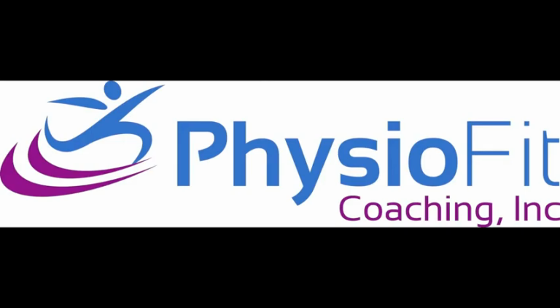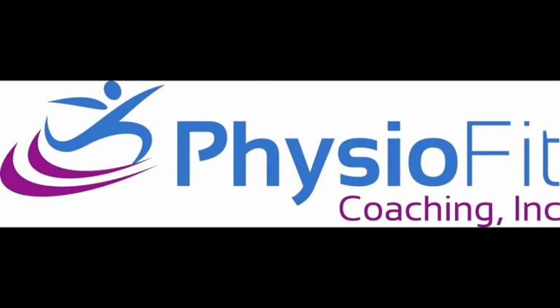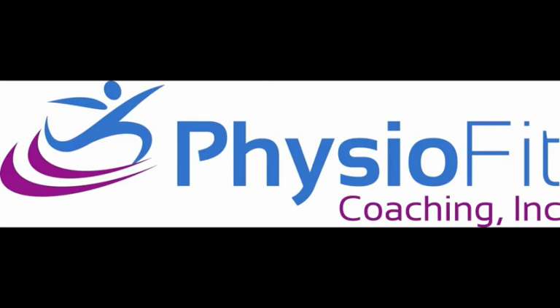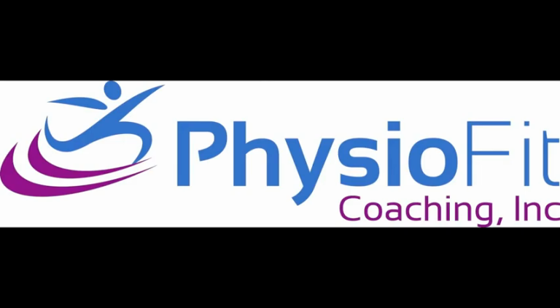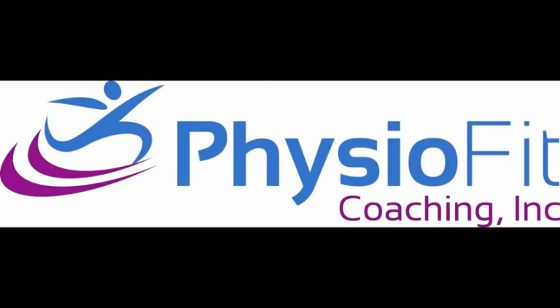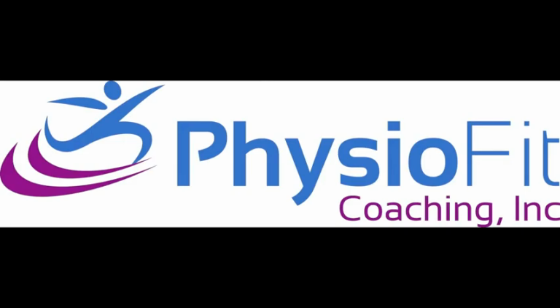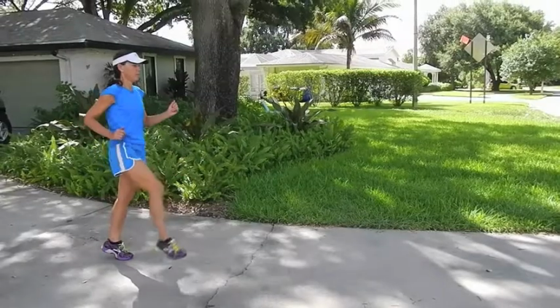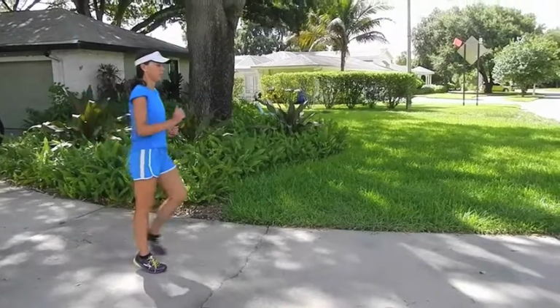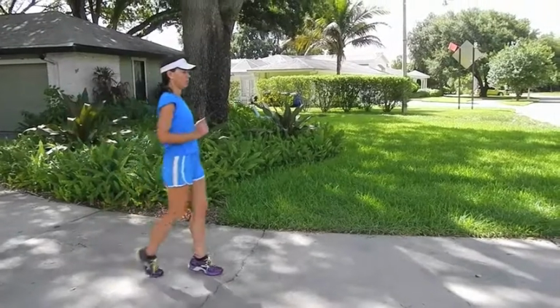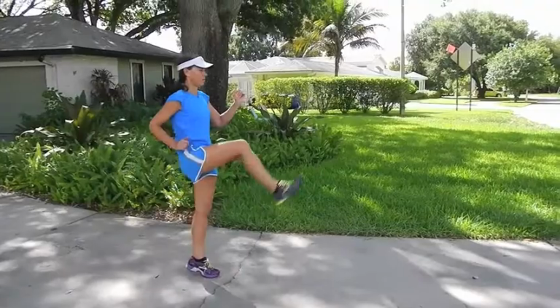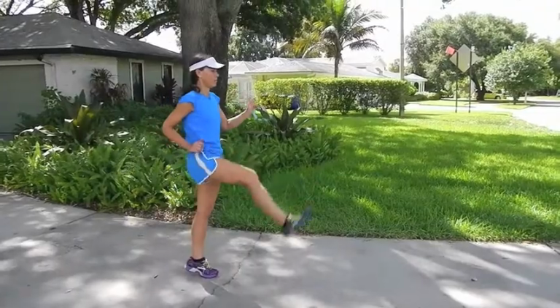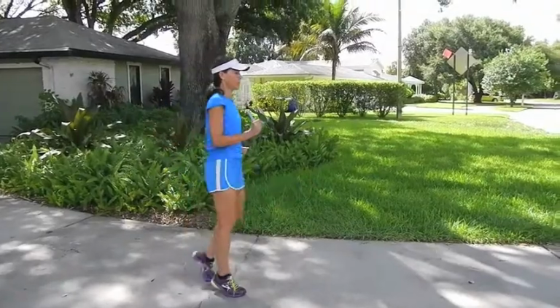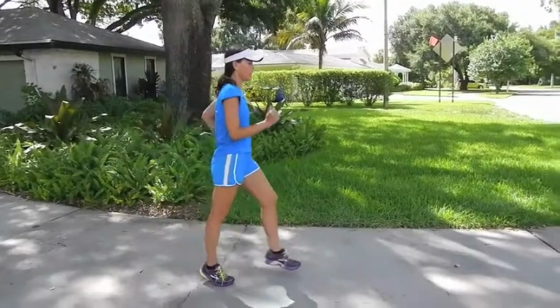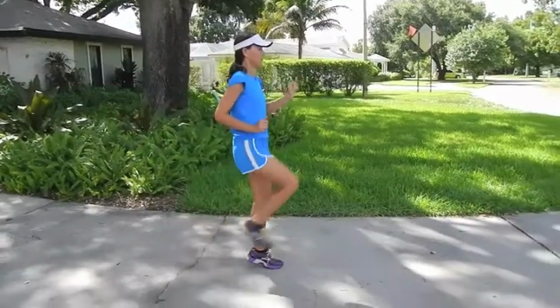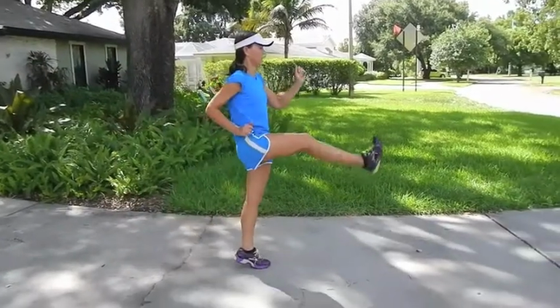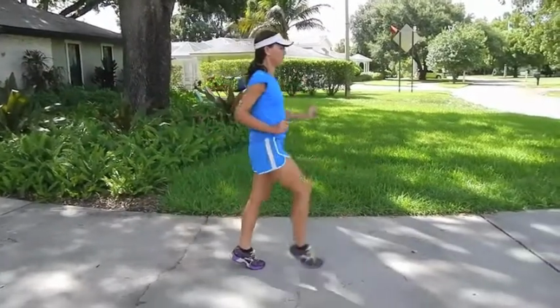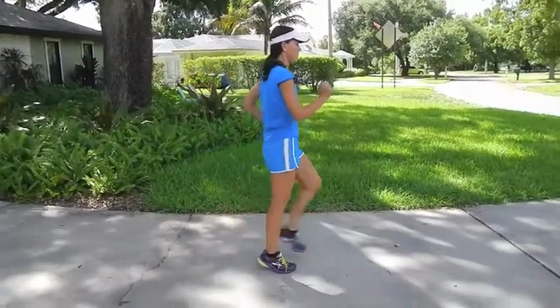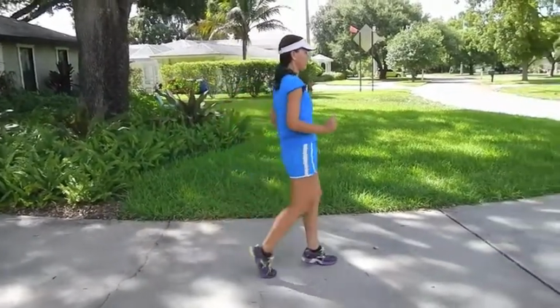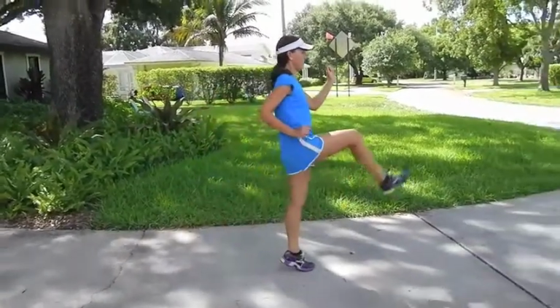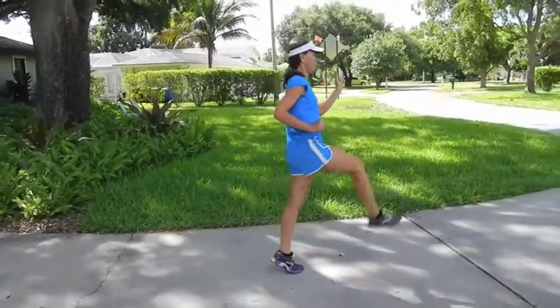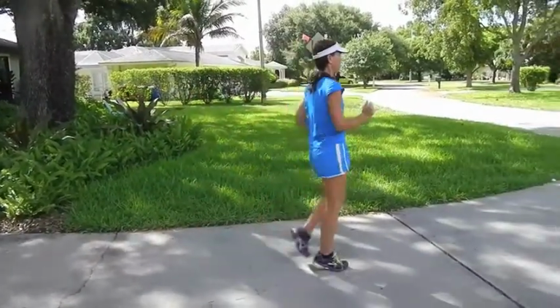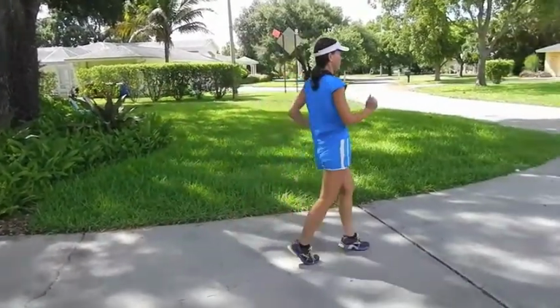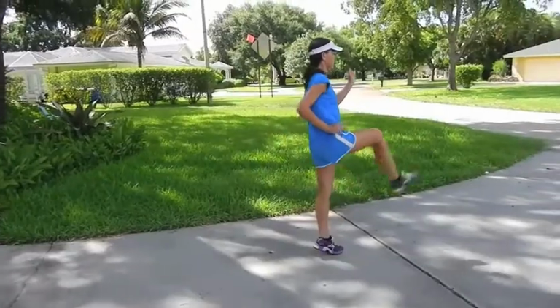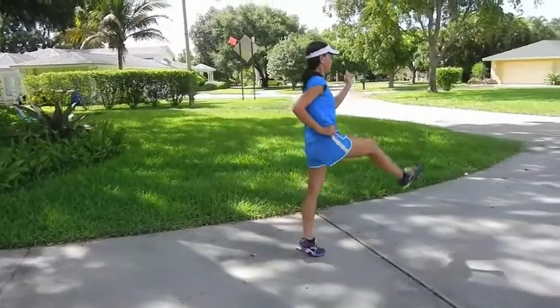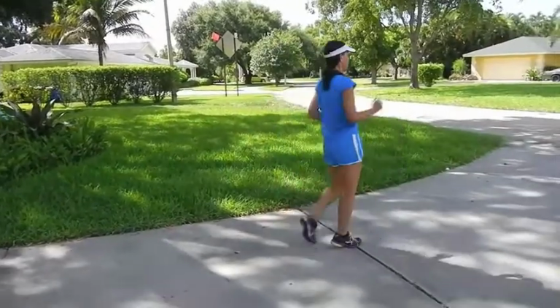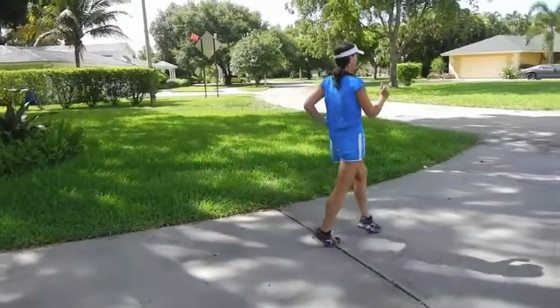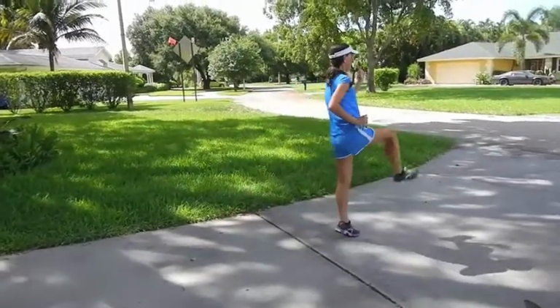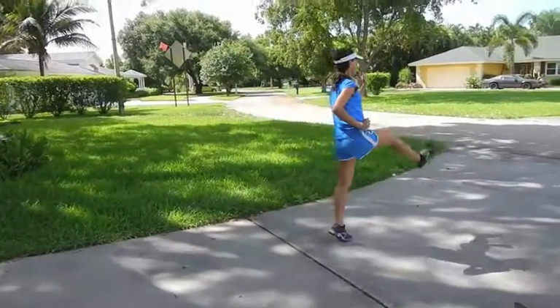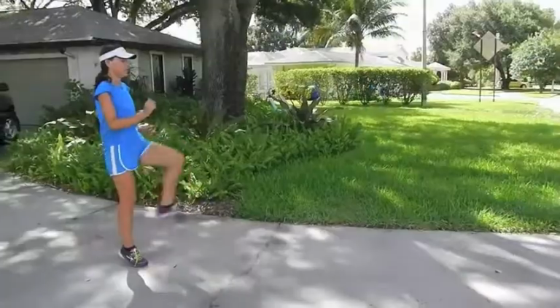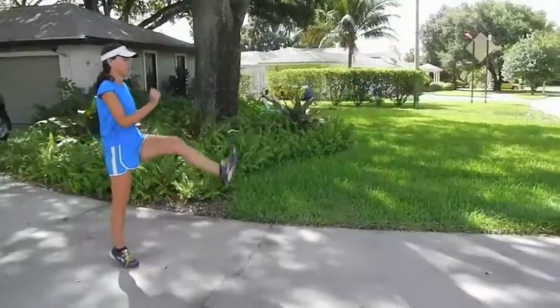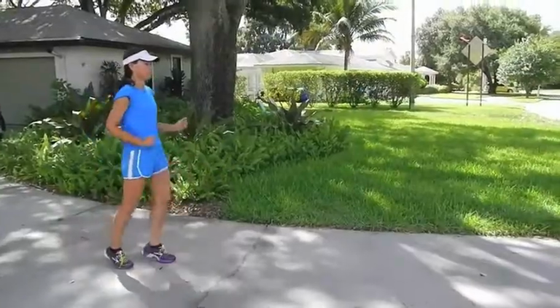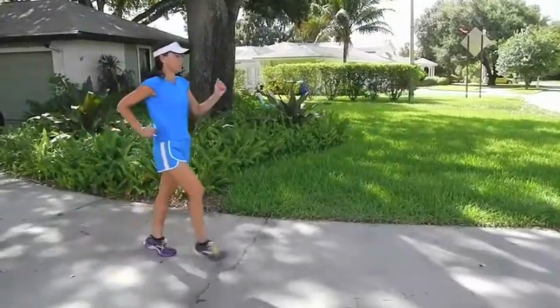This next drill is marching with leg extension. All the same postural and stabilization principles apply. Still up on the toes. You're doing the marching and then extending your knee out straight, doing a kick. Foot stays flexed.